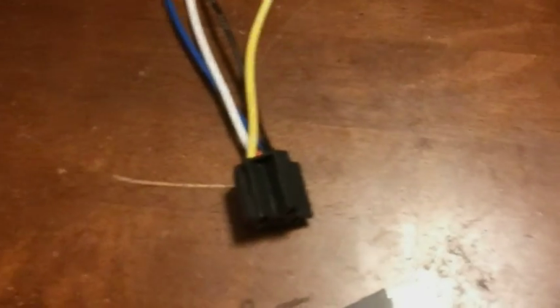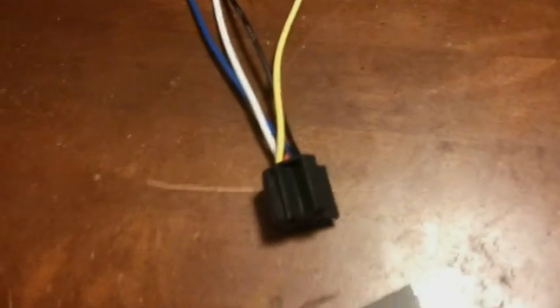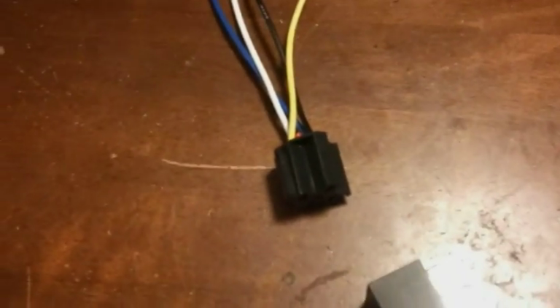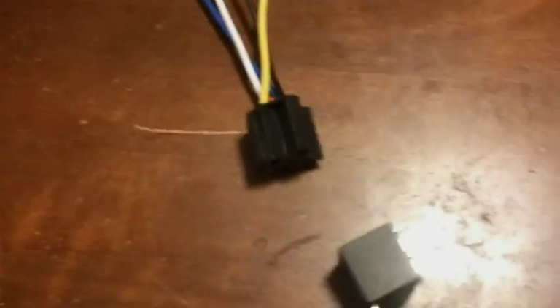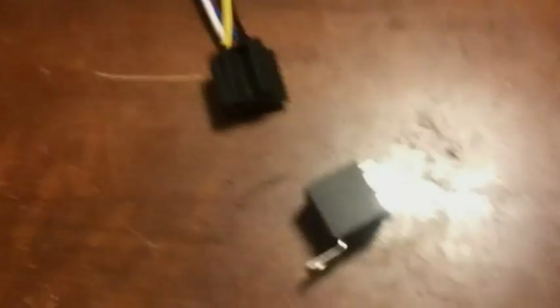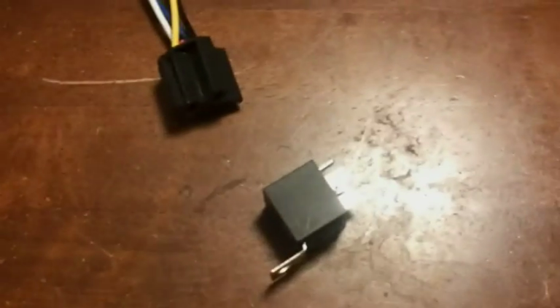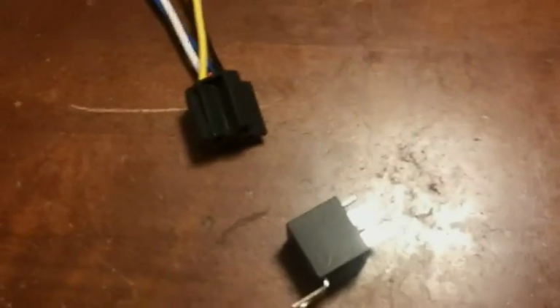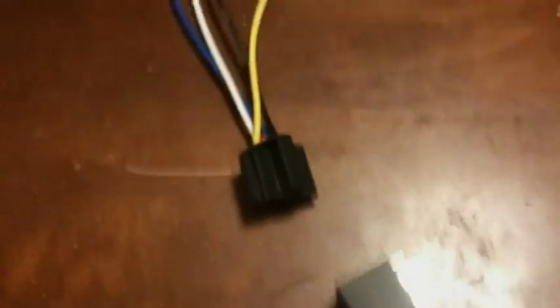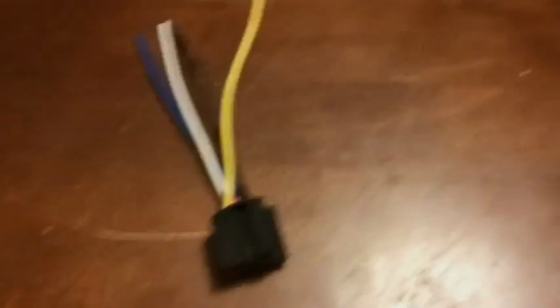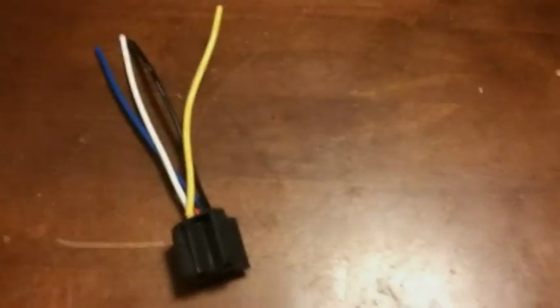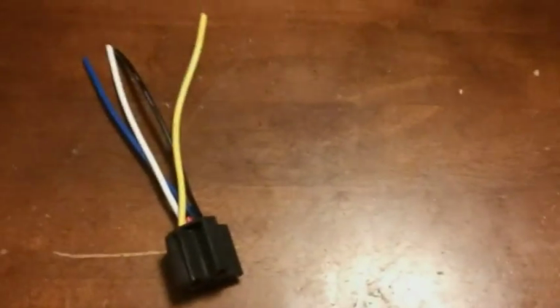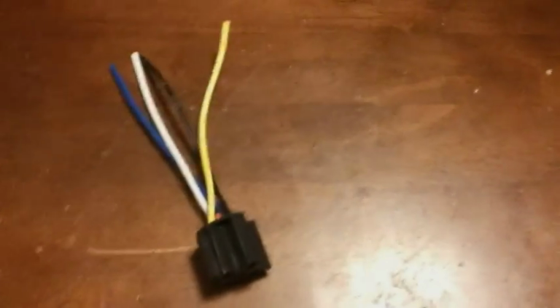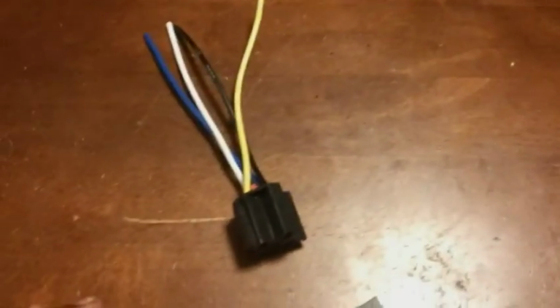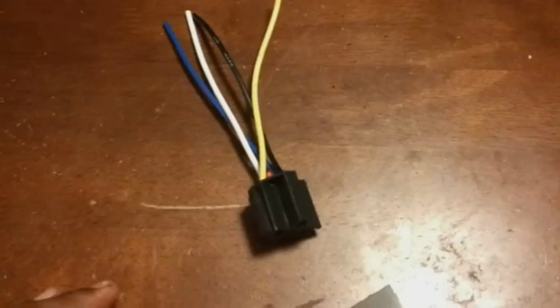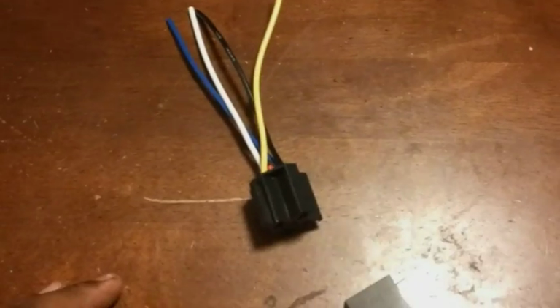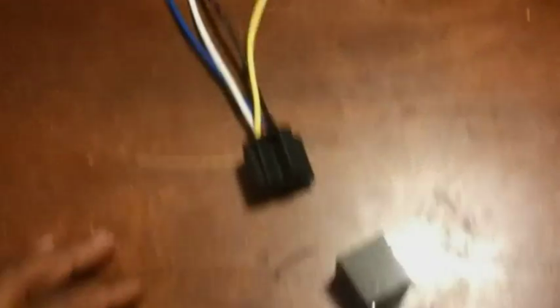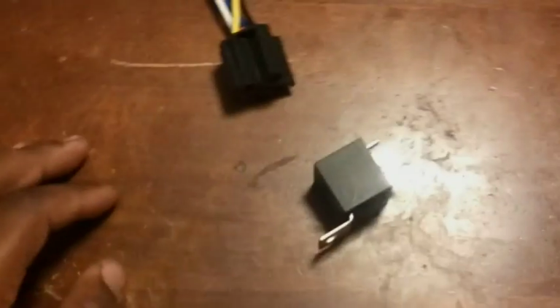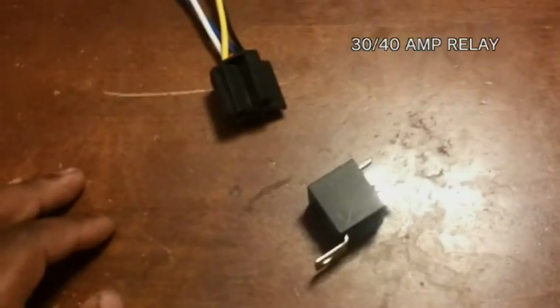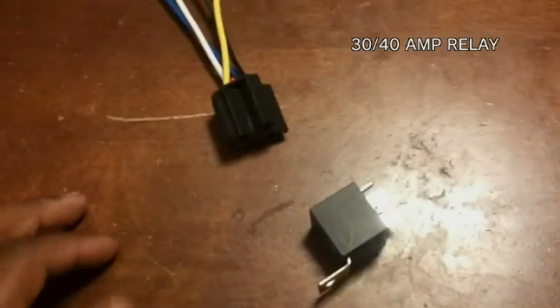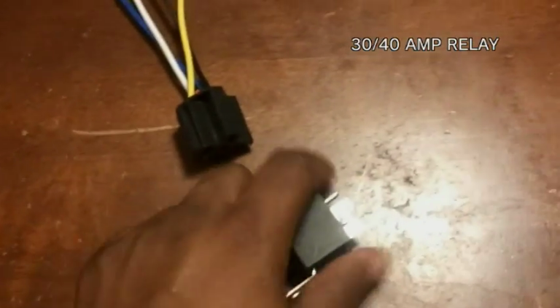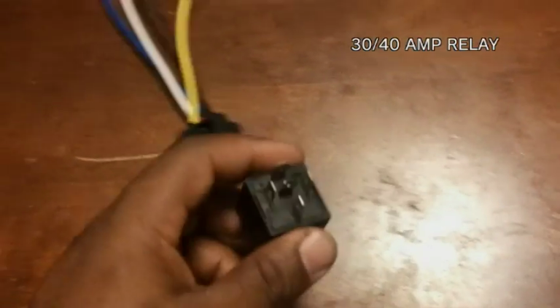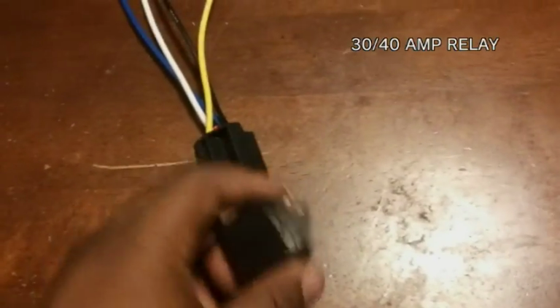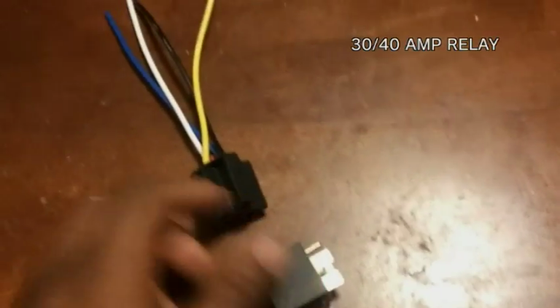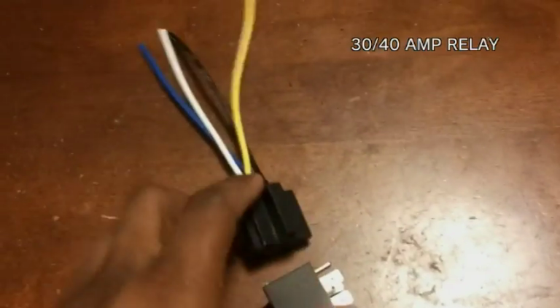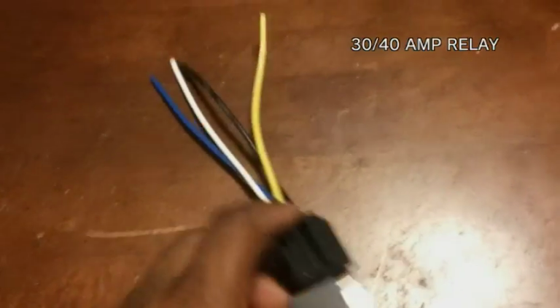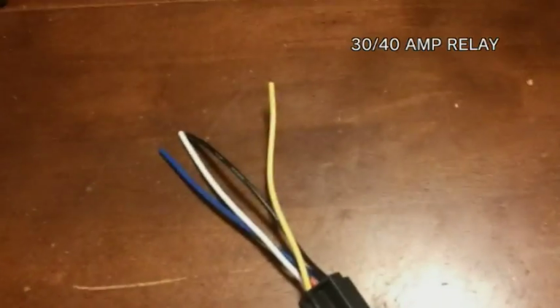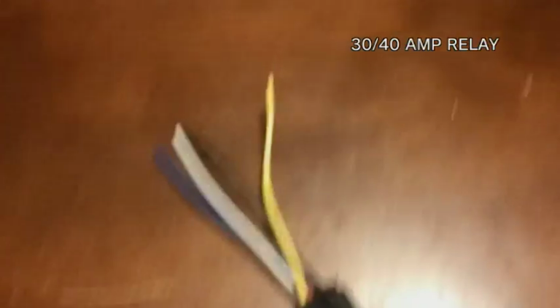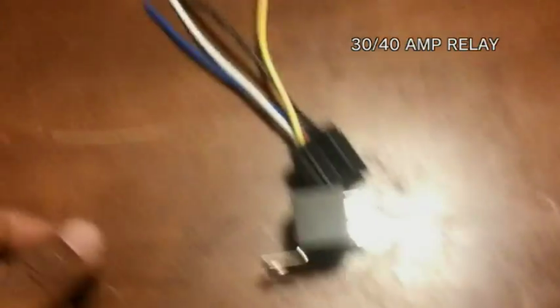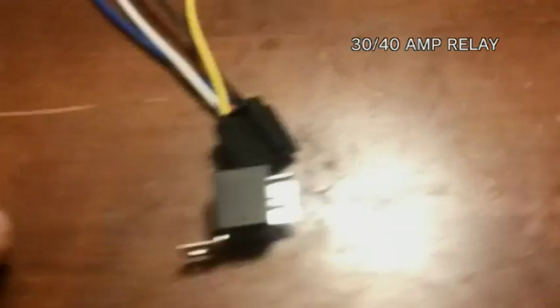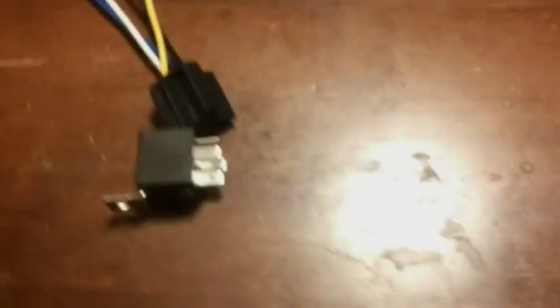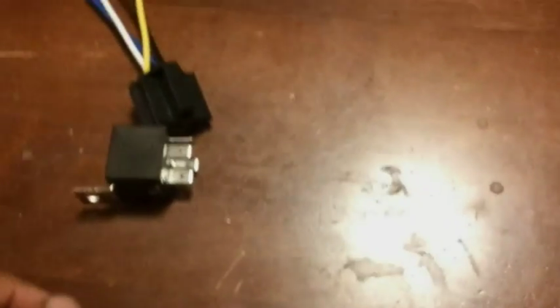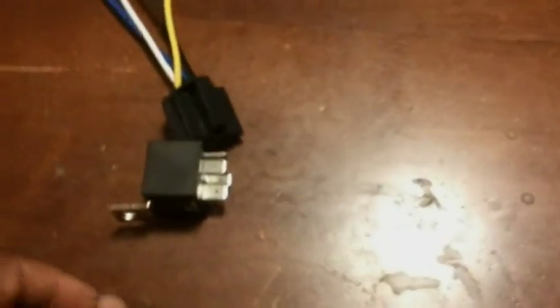What's up? I'm going to be showing how to hook up a relay — a 30 amp, 40 amp relay. I know it's something basic. A lot of car guys should know about it already, but it can get confusing for somebody who's just learning how to do it.